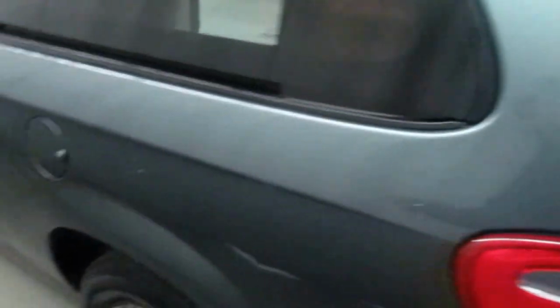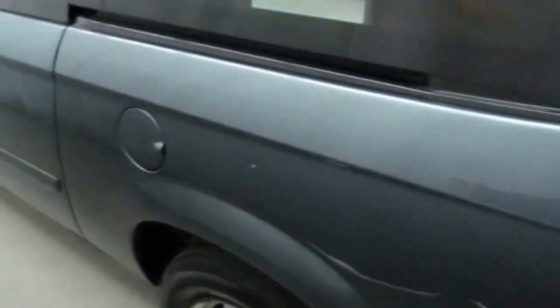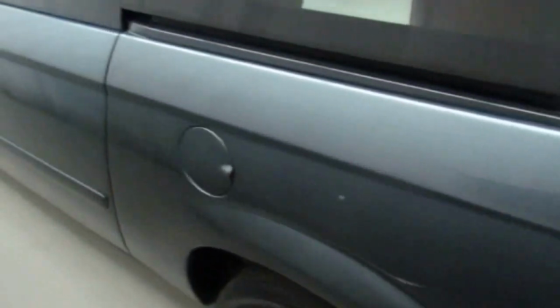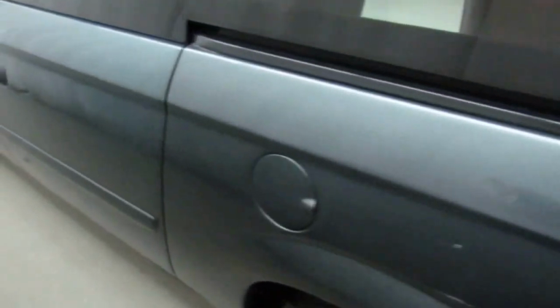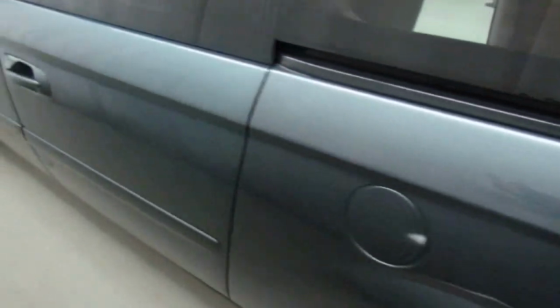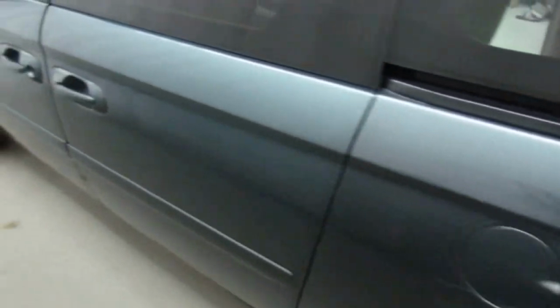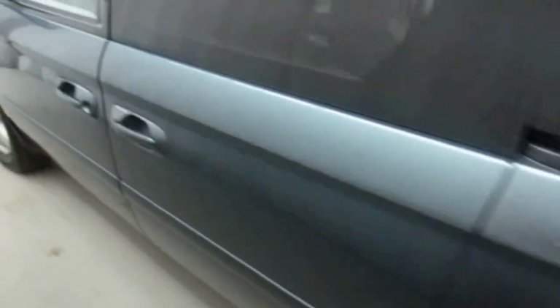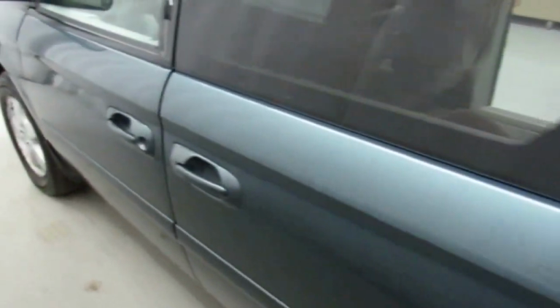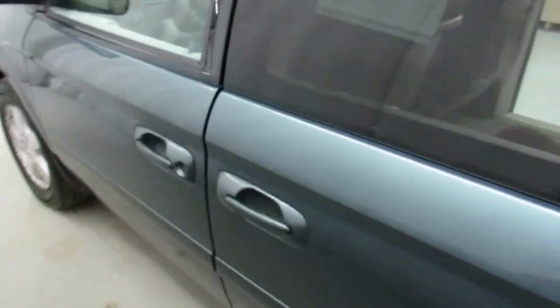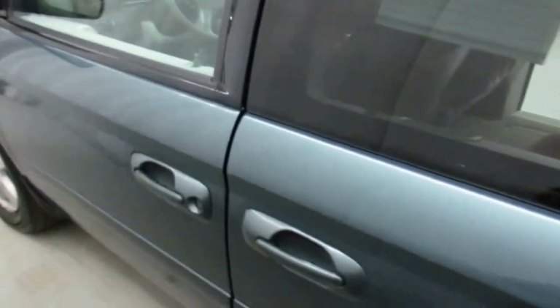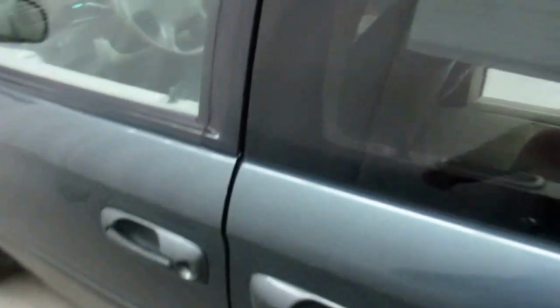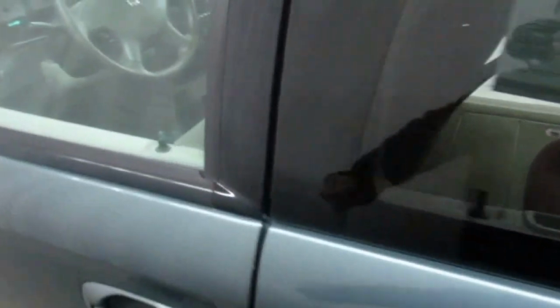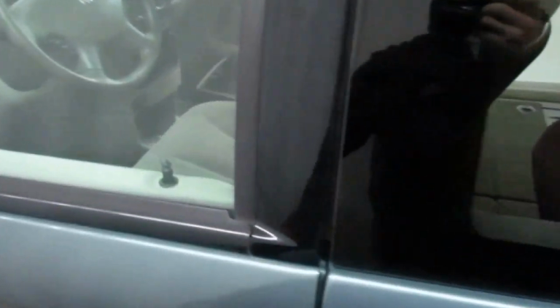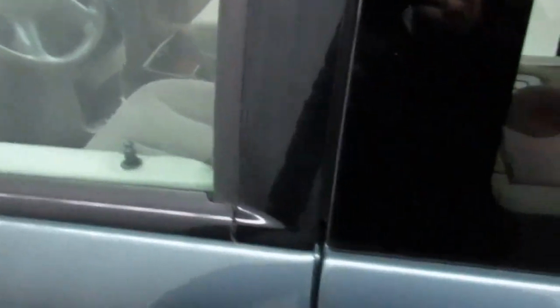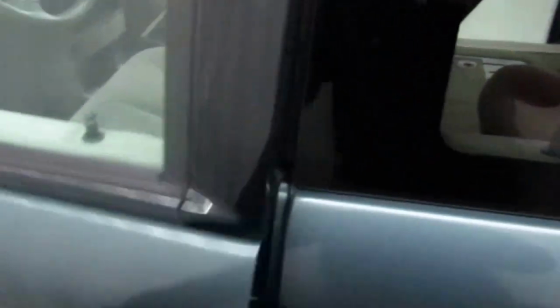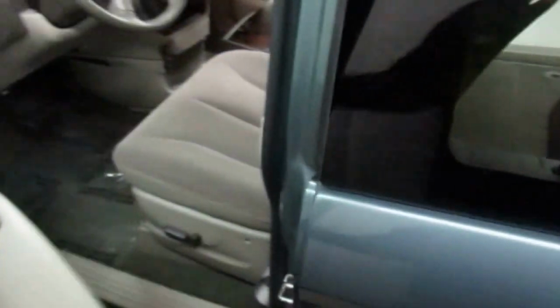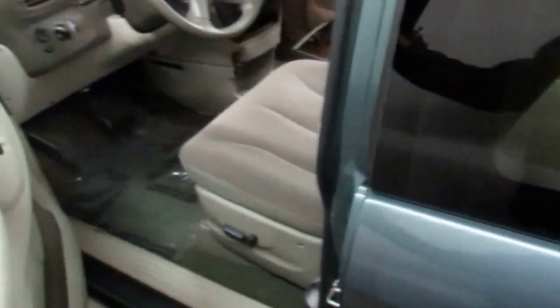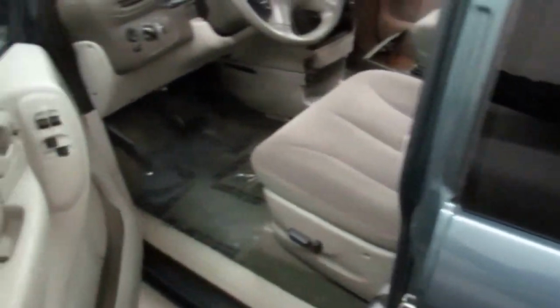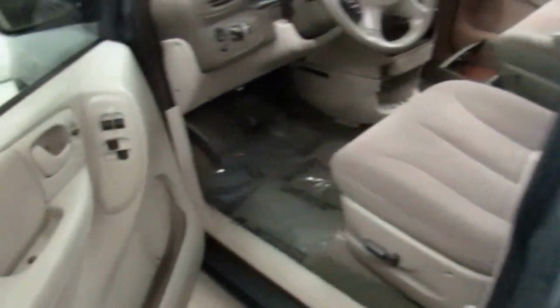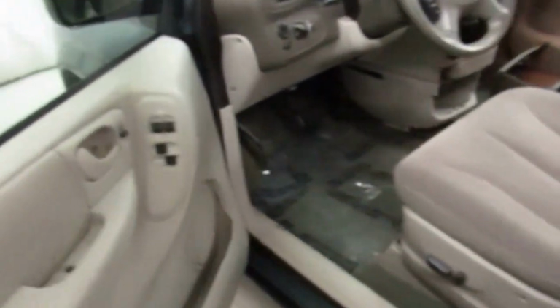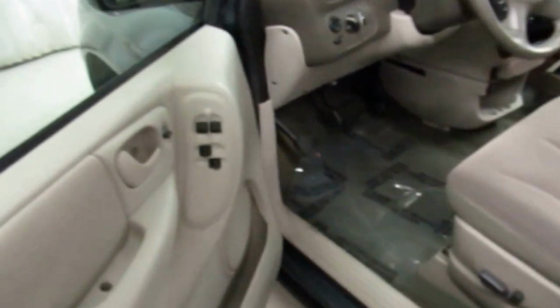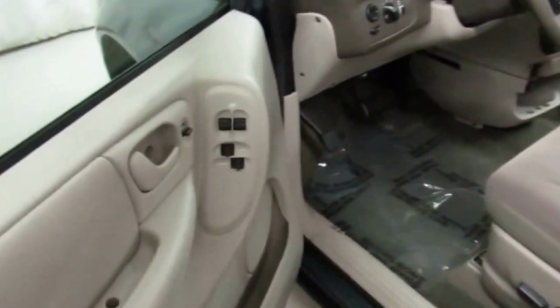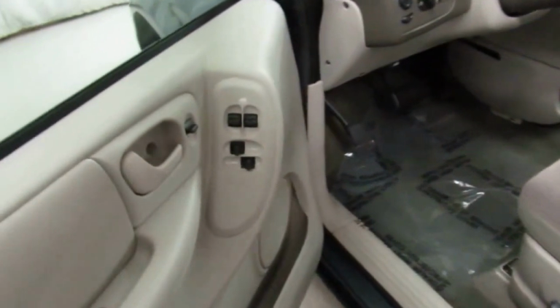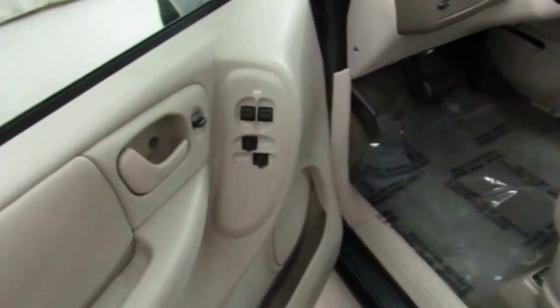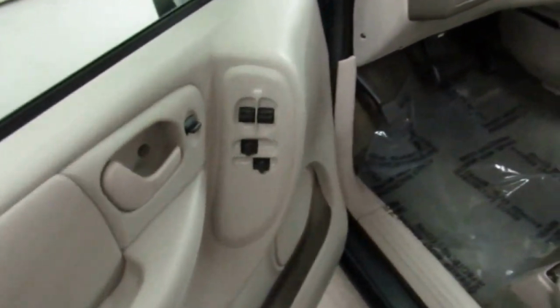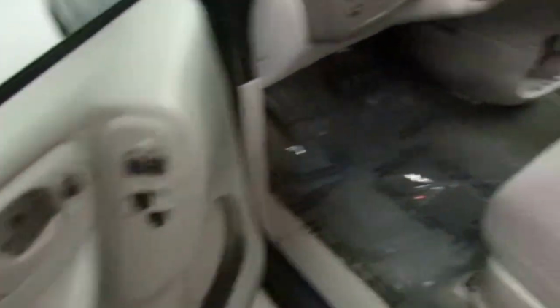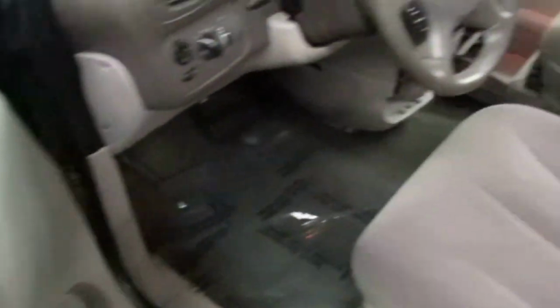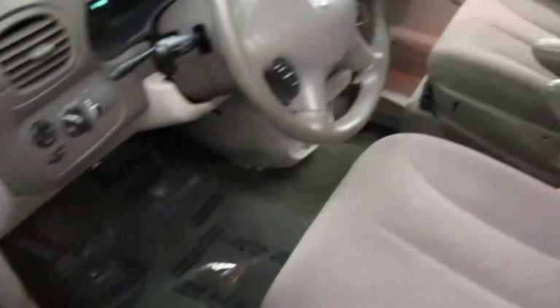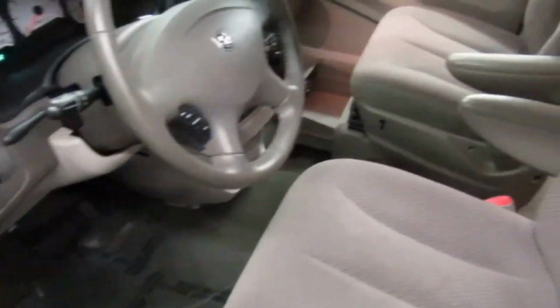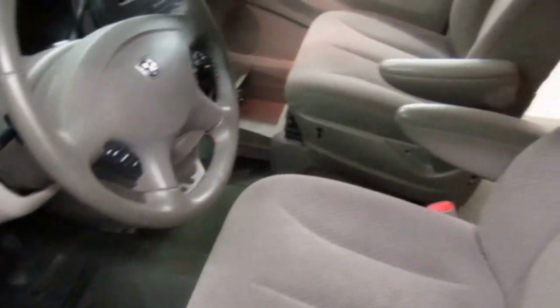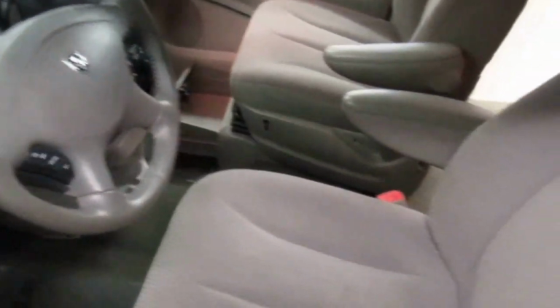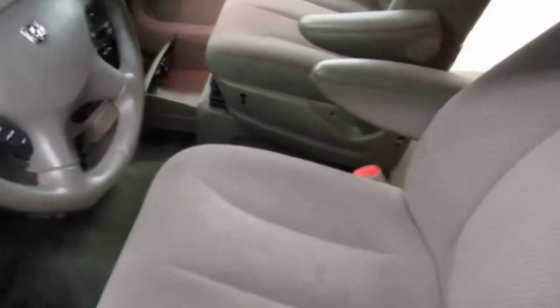Driver side fuel tank. Making our way to the interior — power windows, power locks, even more spacious in the front.